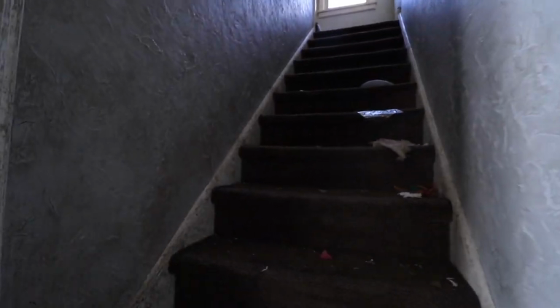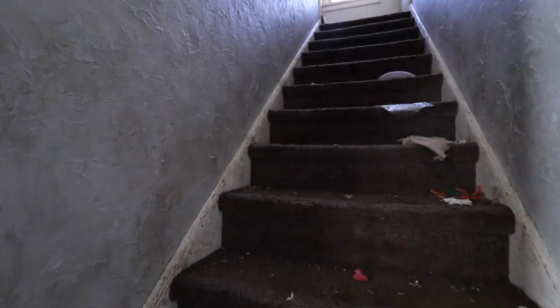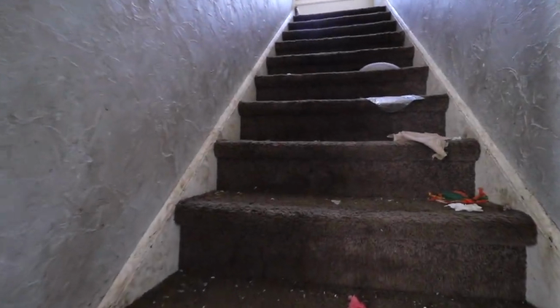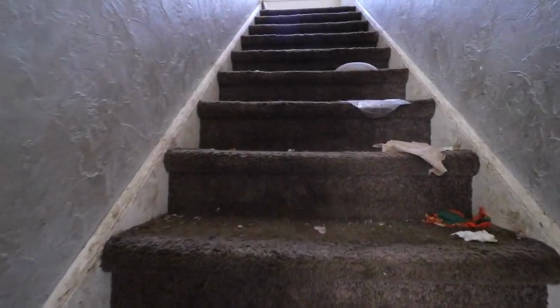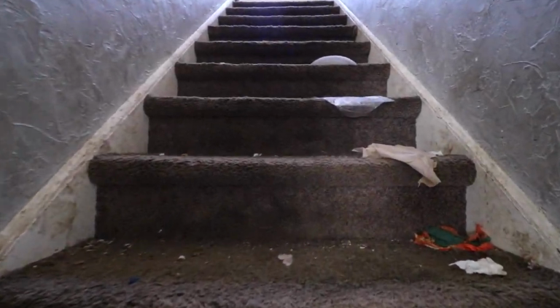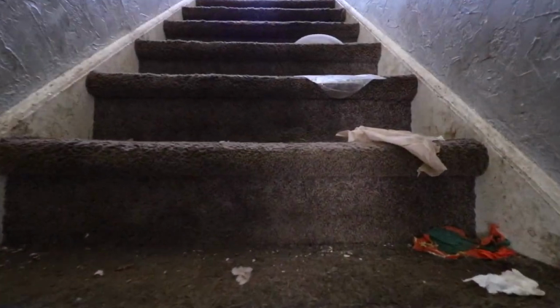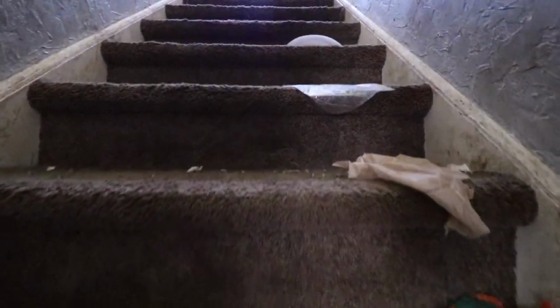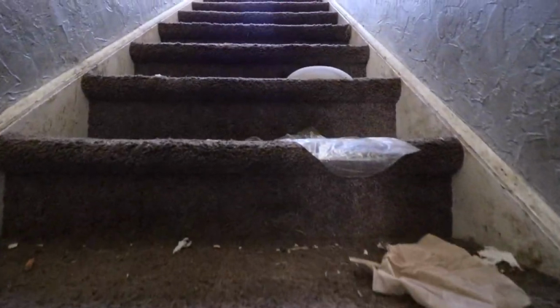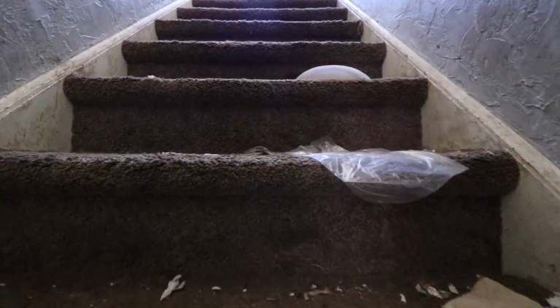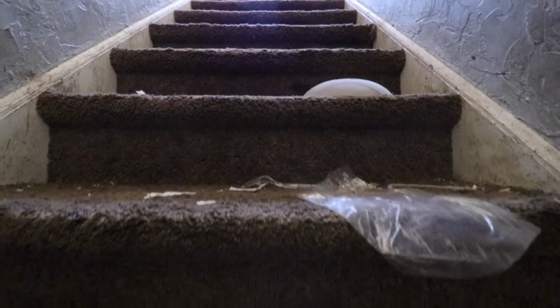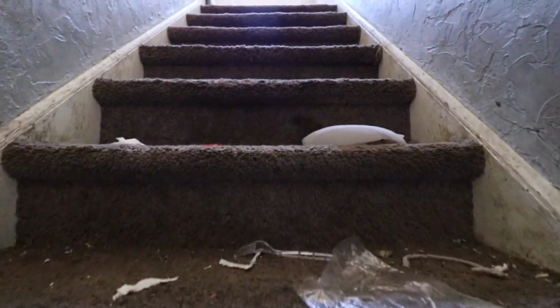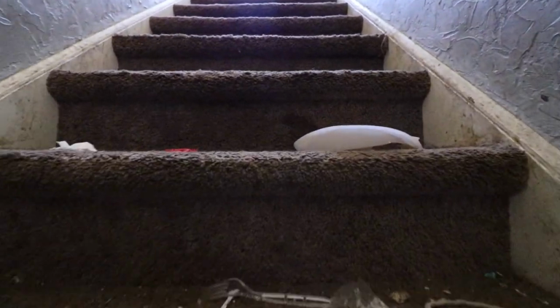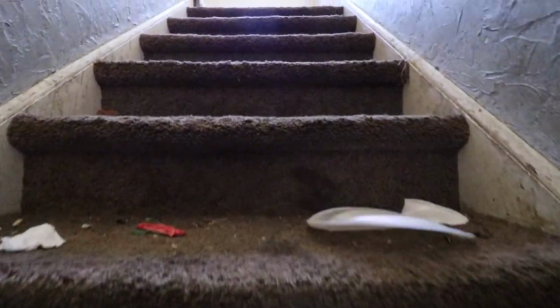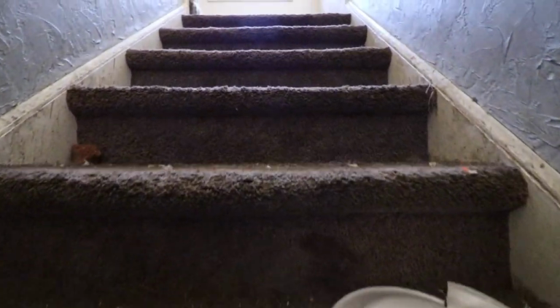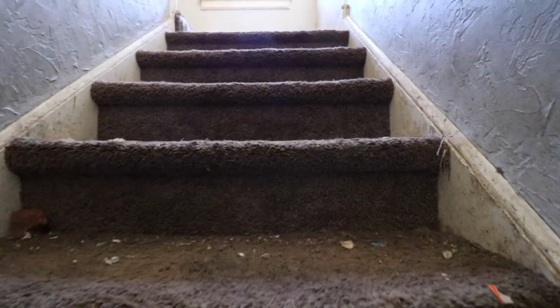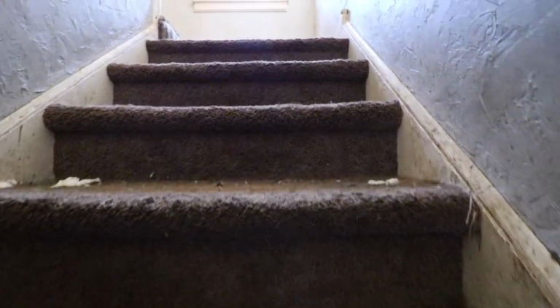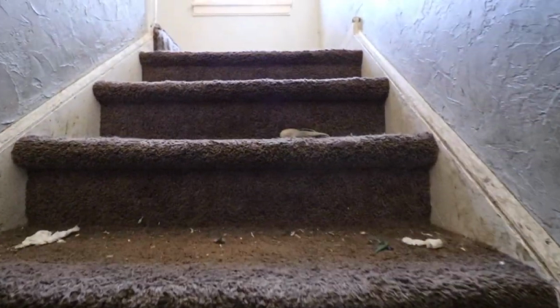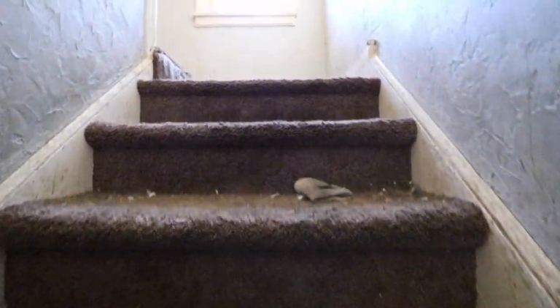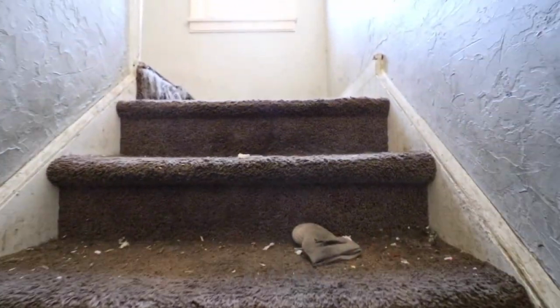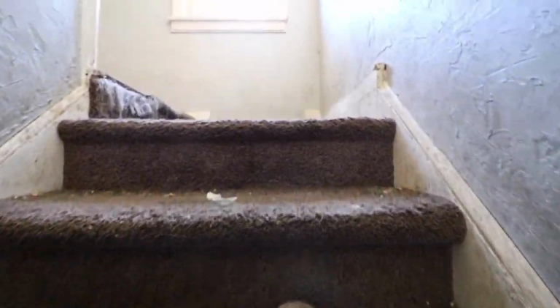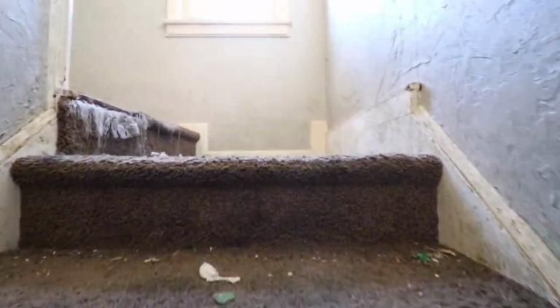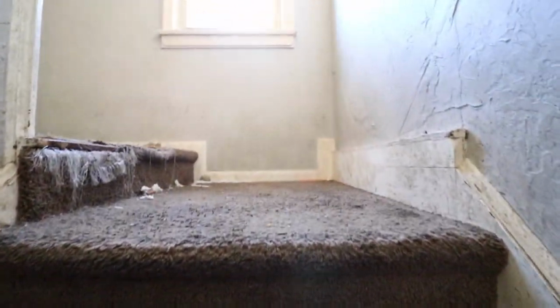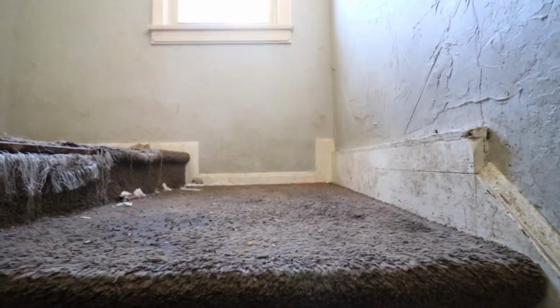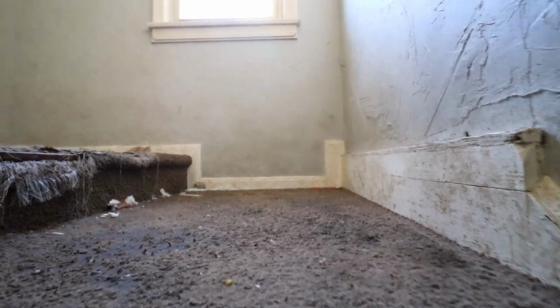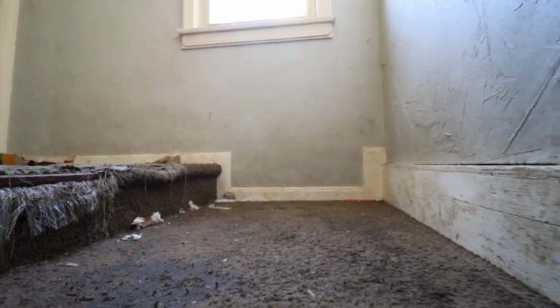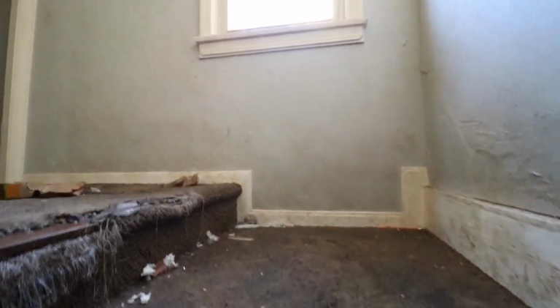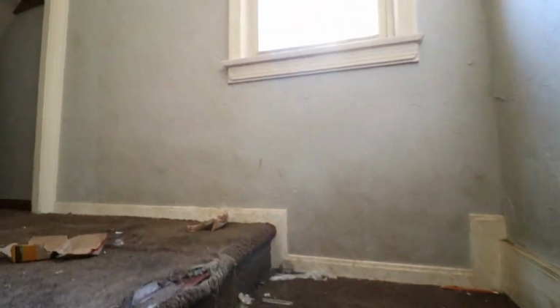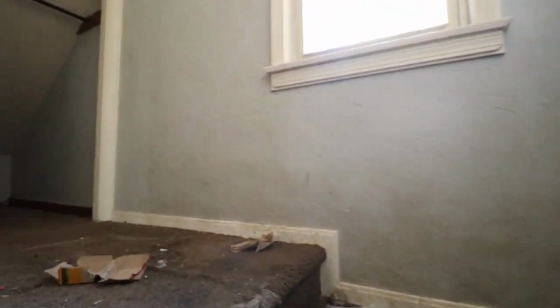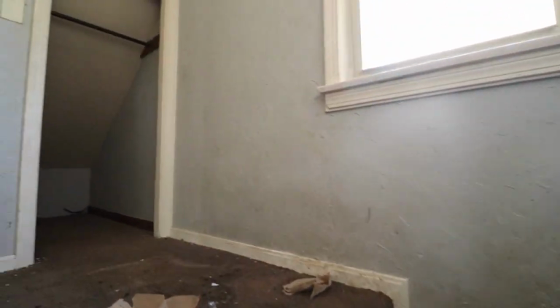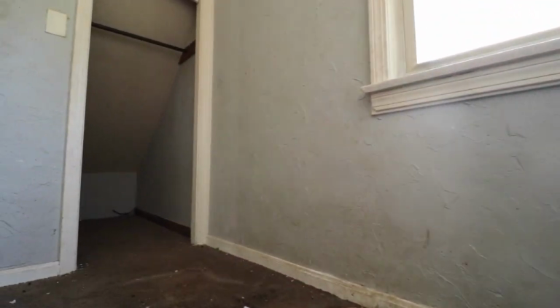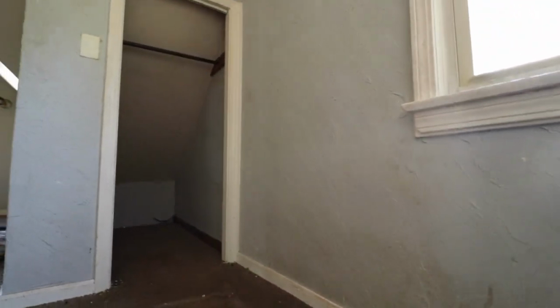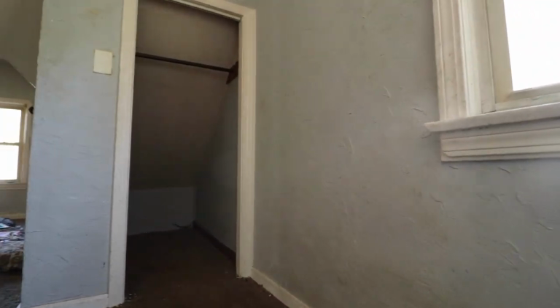Oh, these stairs. Holy smokes. Where's the mice at, dude? Well, they're around.